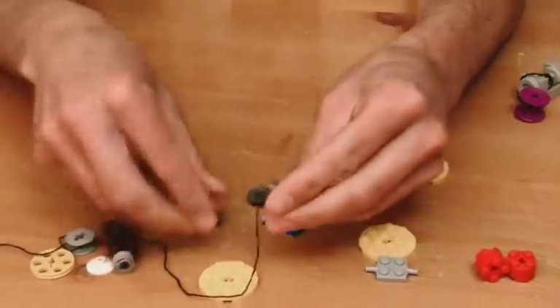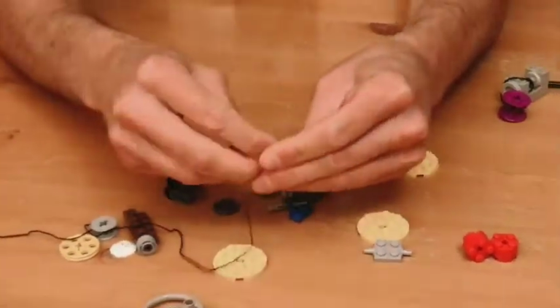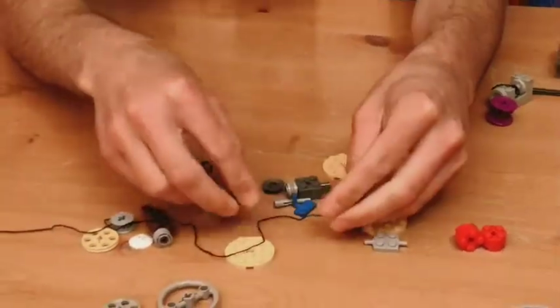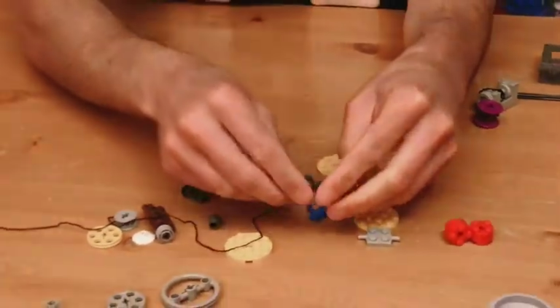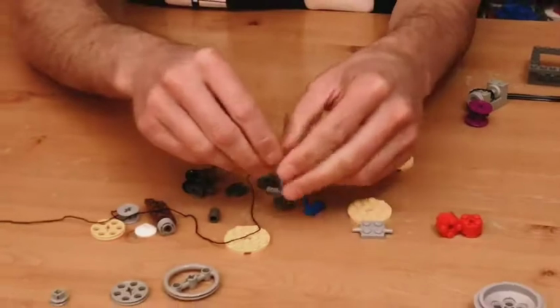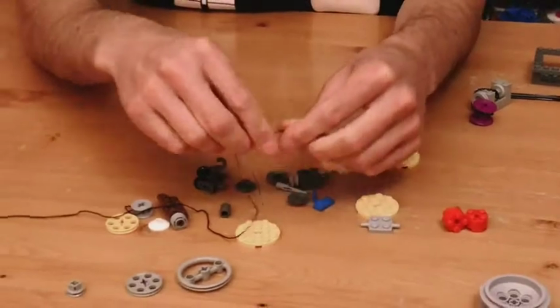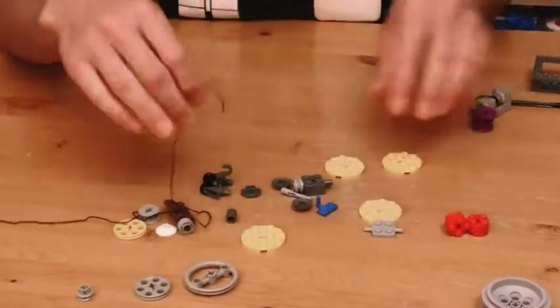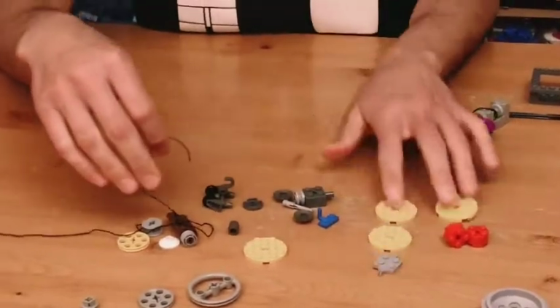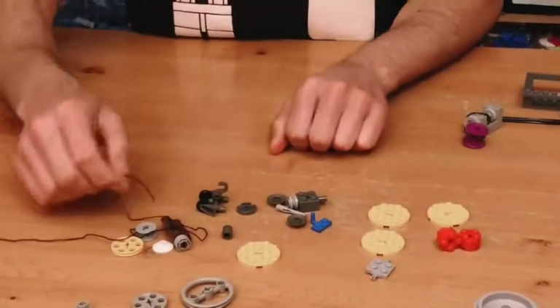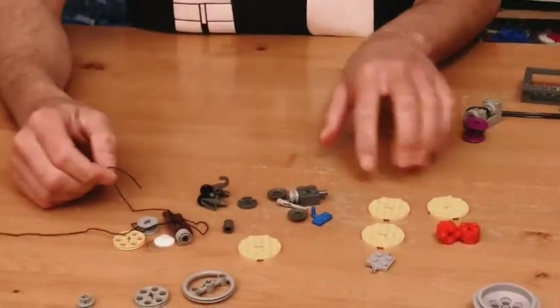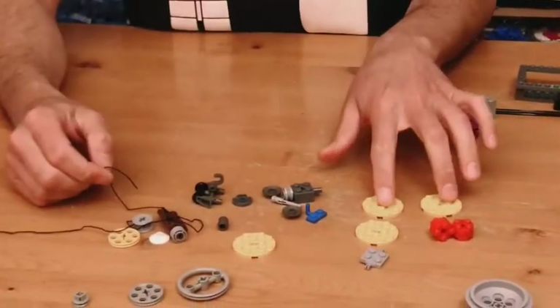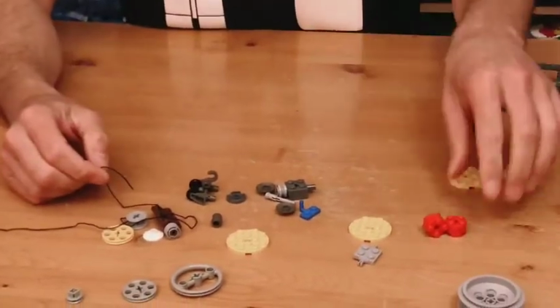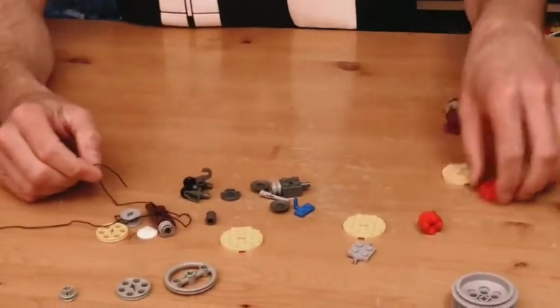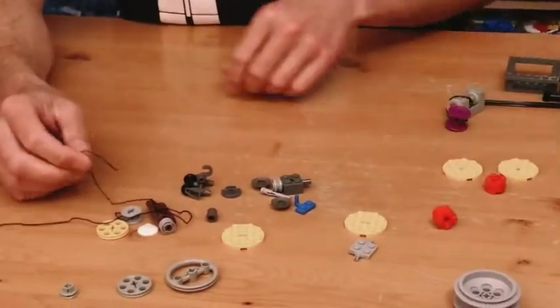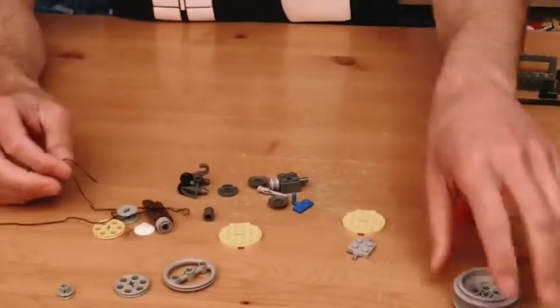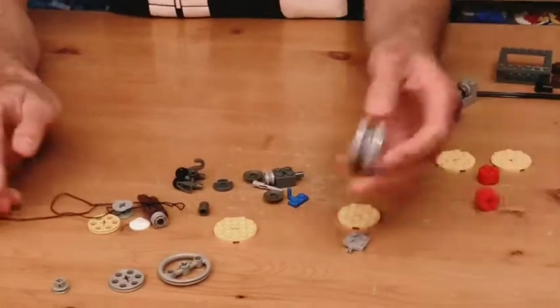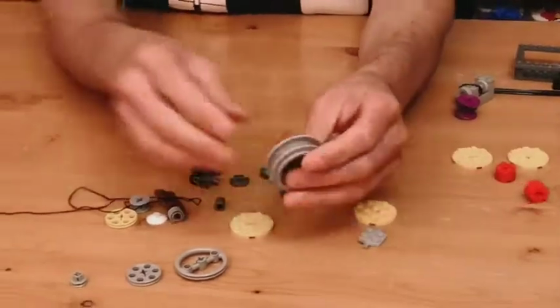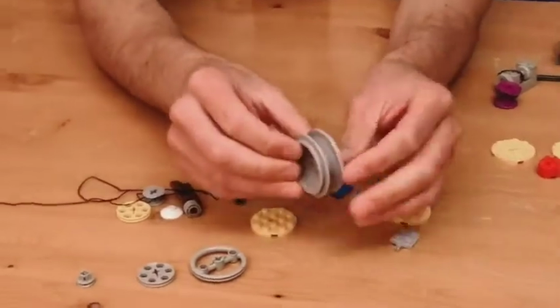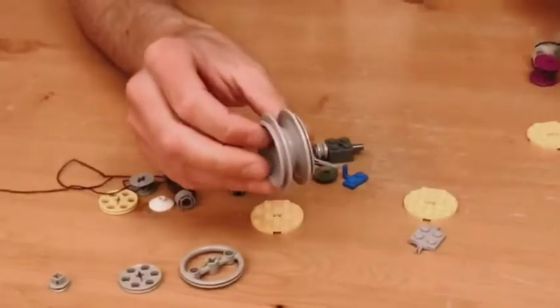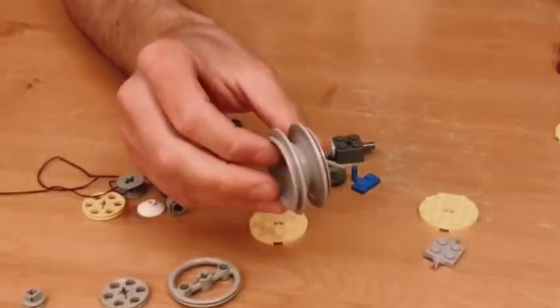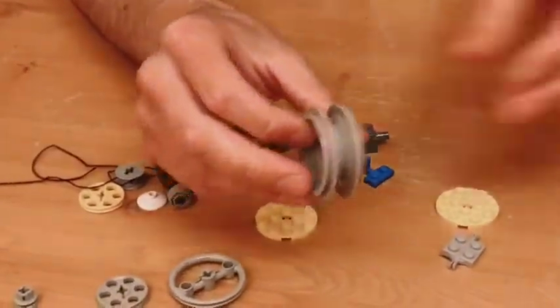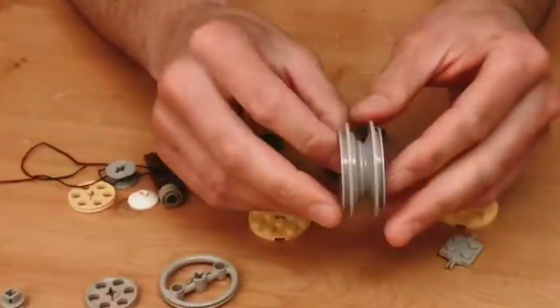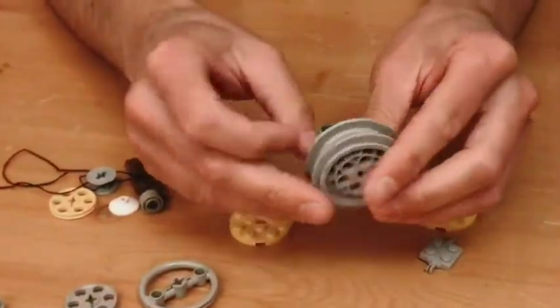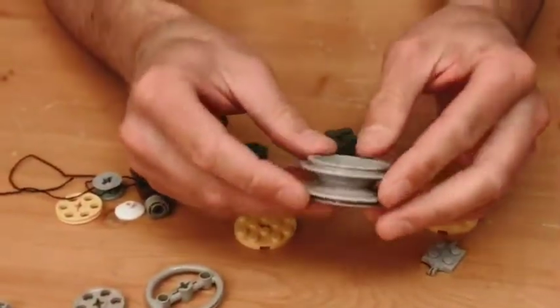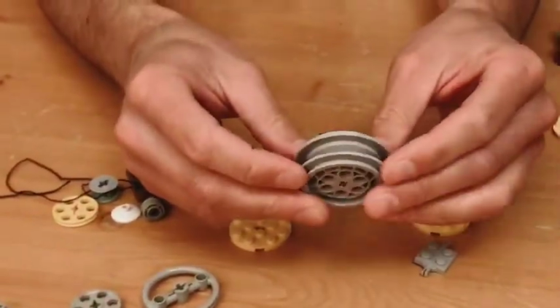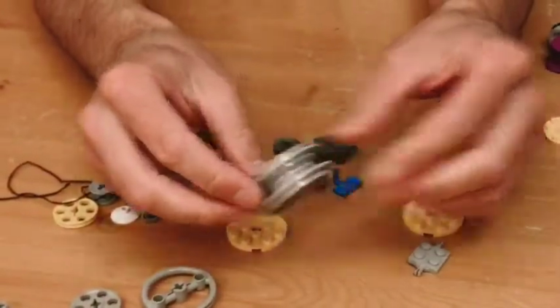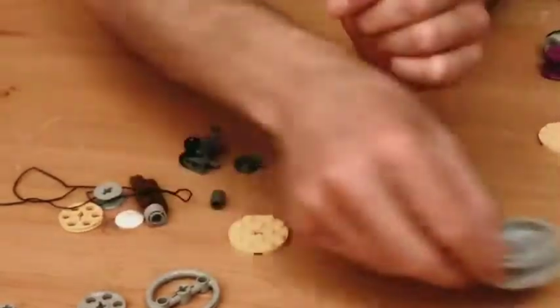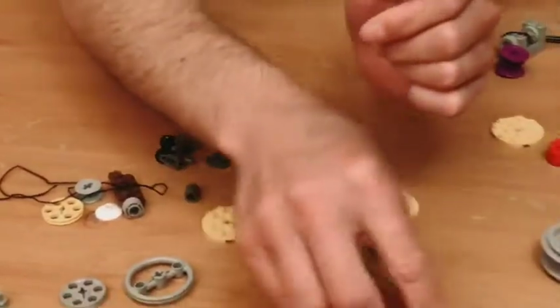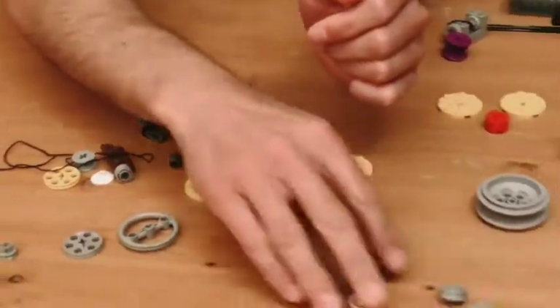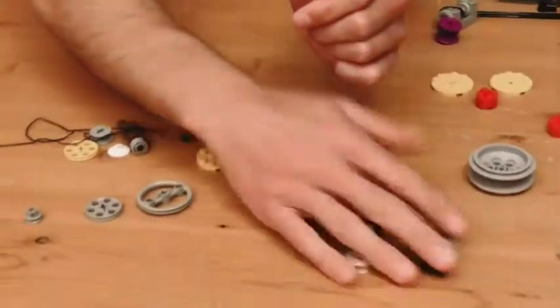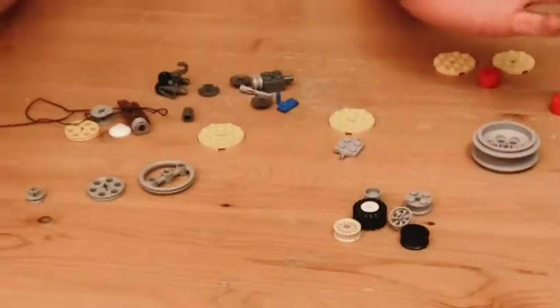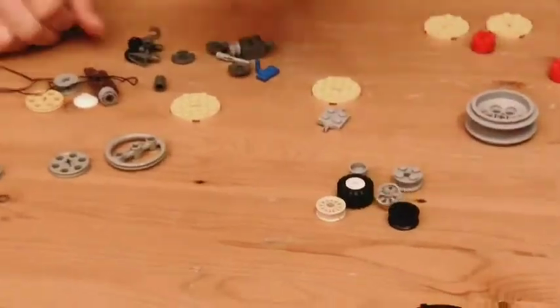You can do this on a bigger scale as well with four-by-four rounds and two-by-two bricks. You can also consider using the hubs from the inside of tires as both spools and pulleys, and lots of different sizes might work.